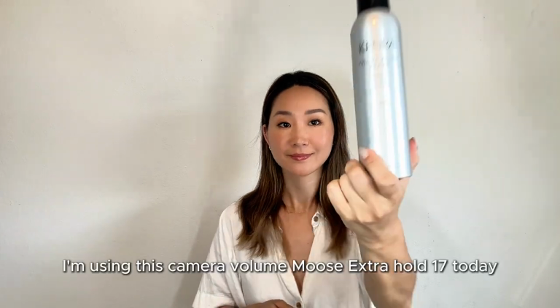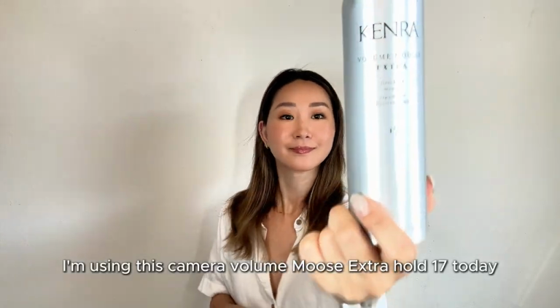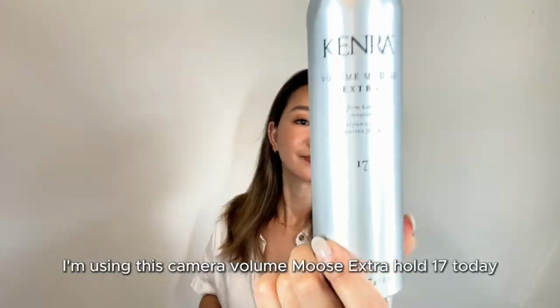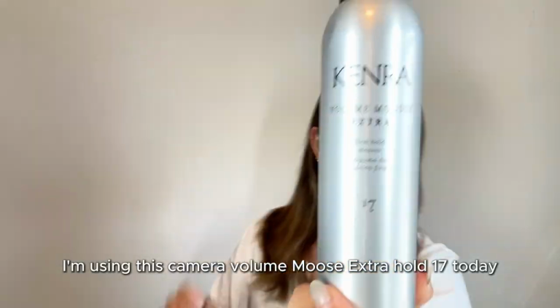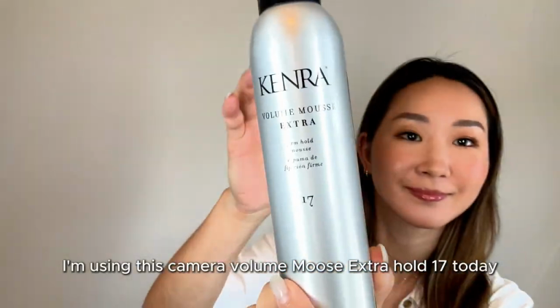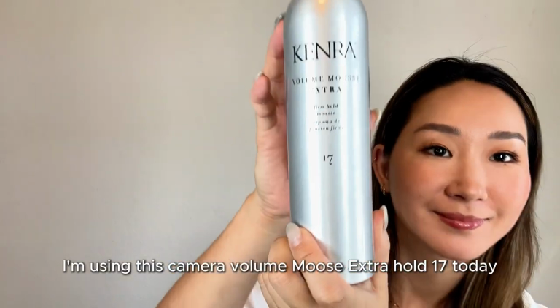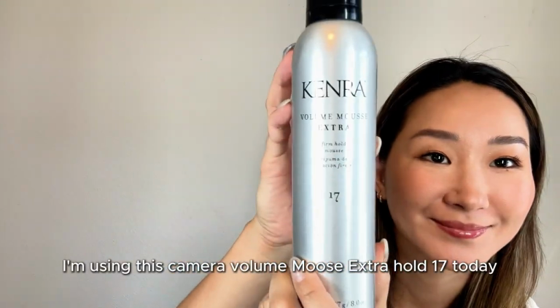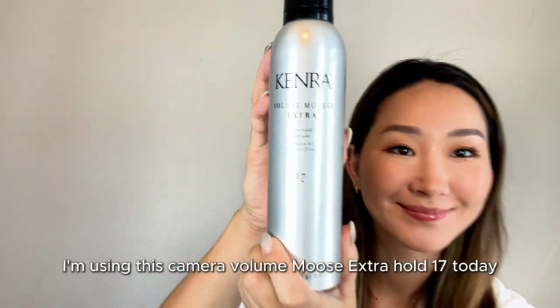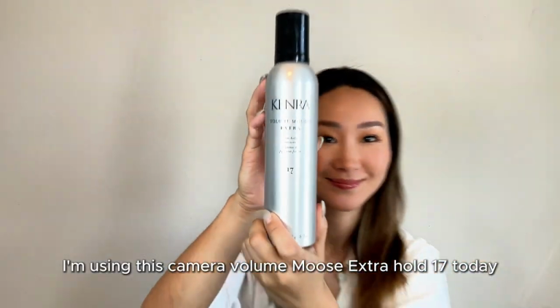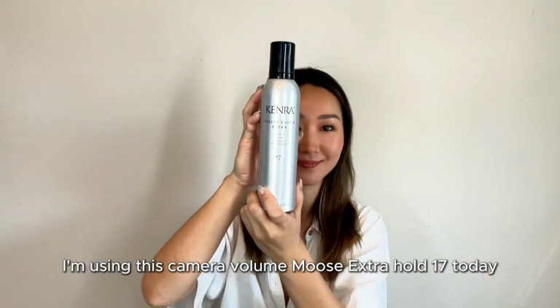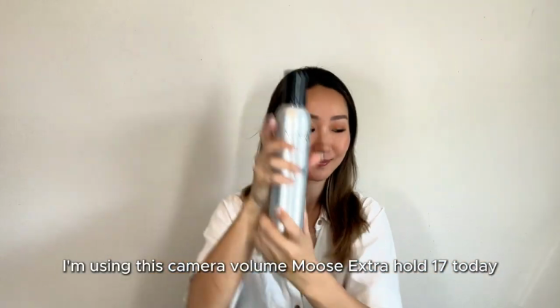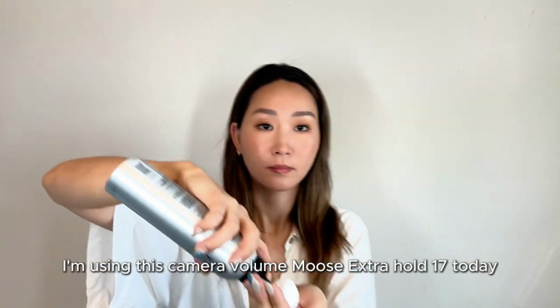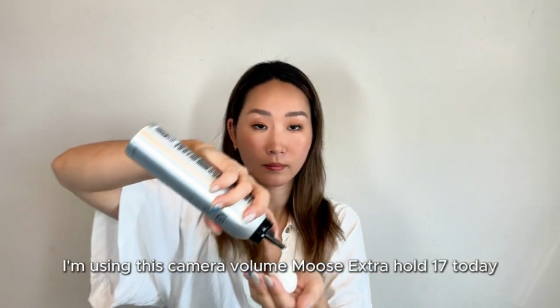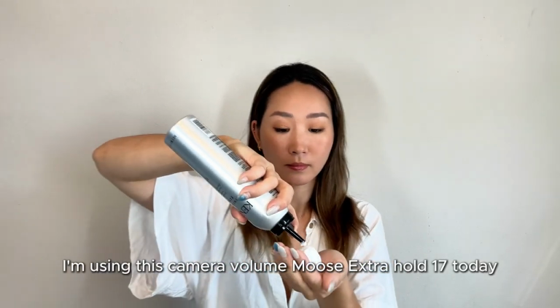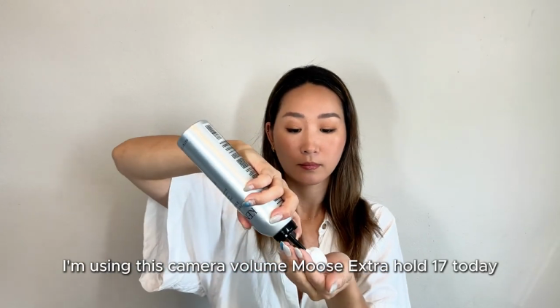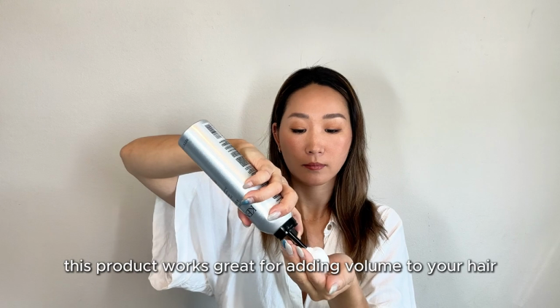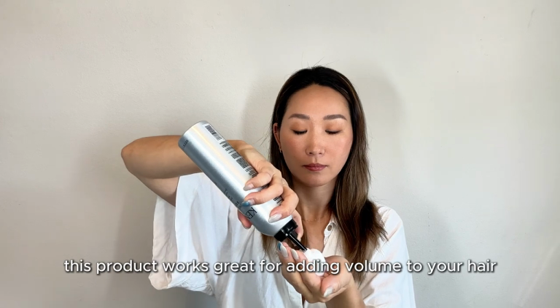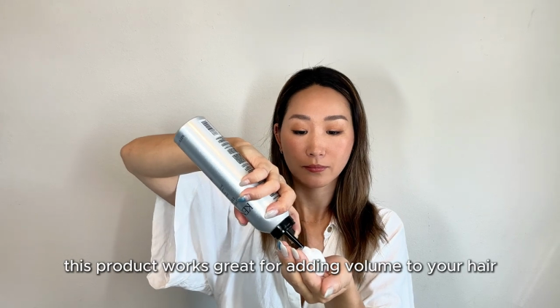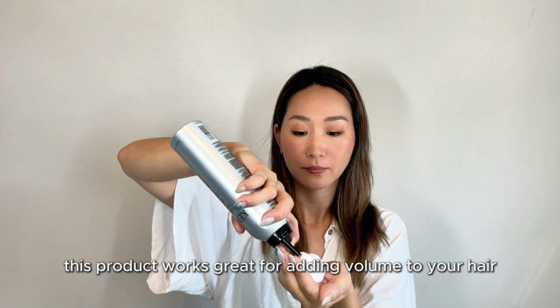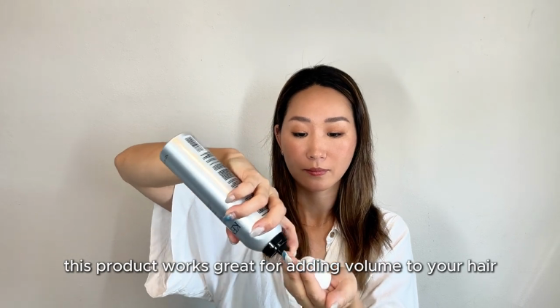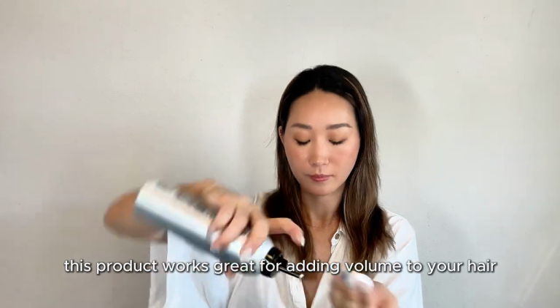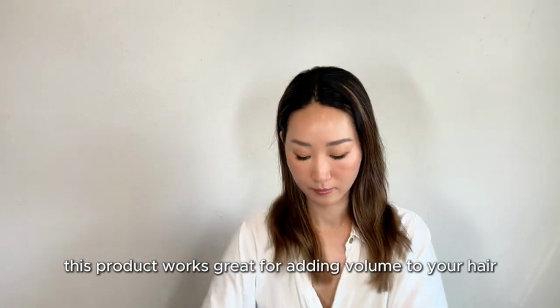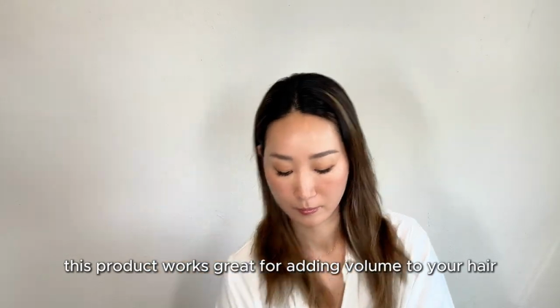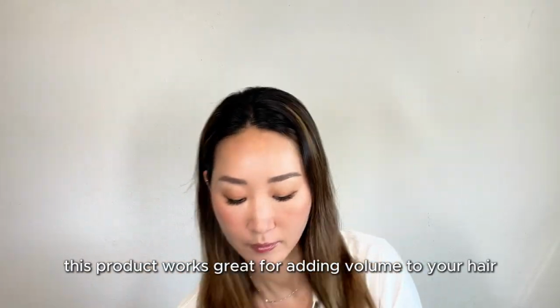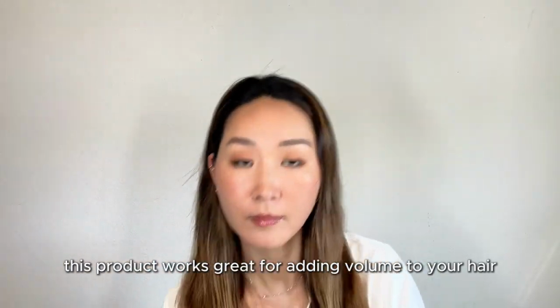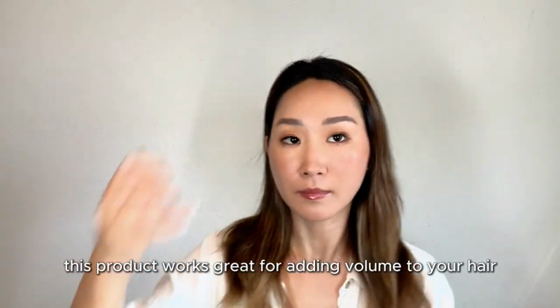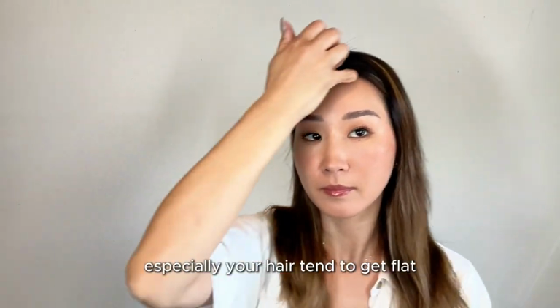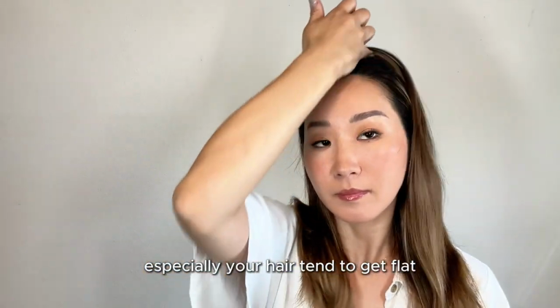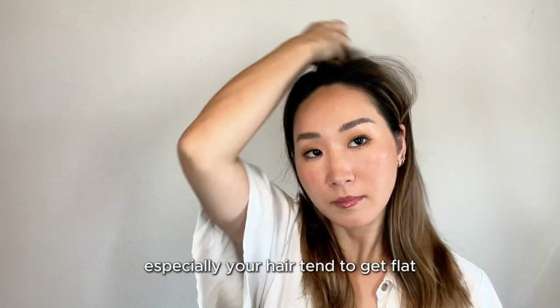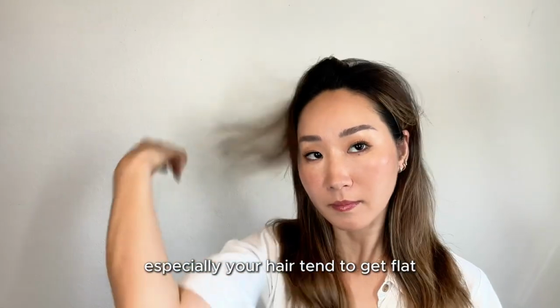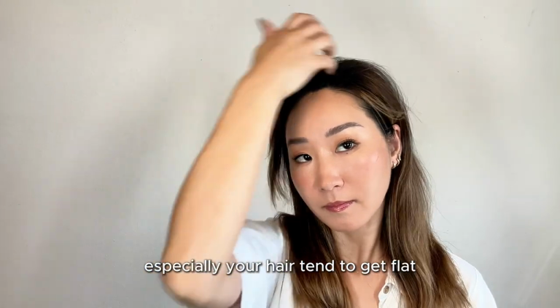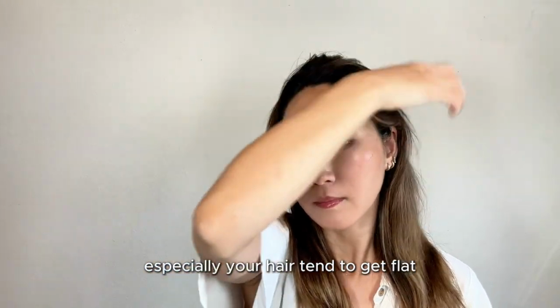I'm using this Kenra Volume Mousse Extra Hold 17 today. This product works great for adding volume to your hair, especially if your hair tends to get flat.